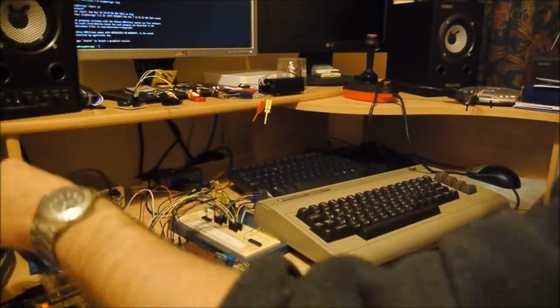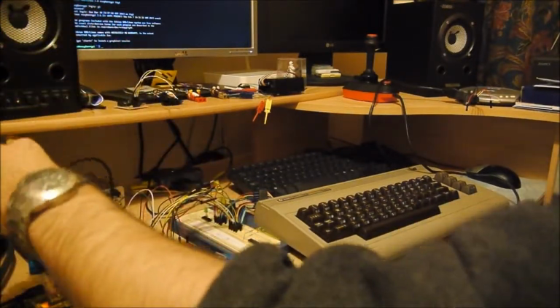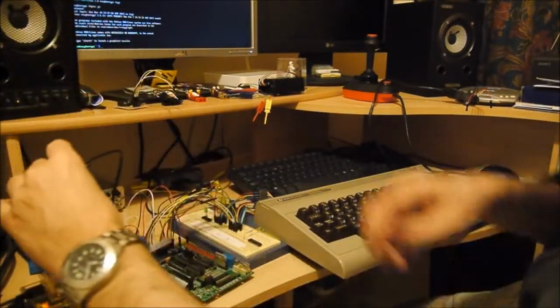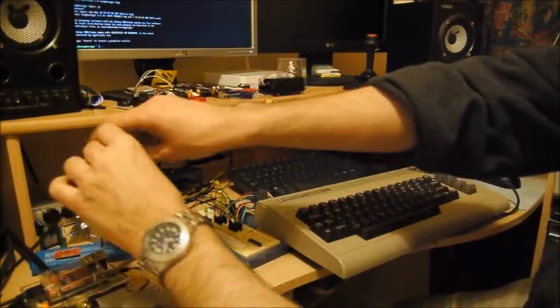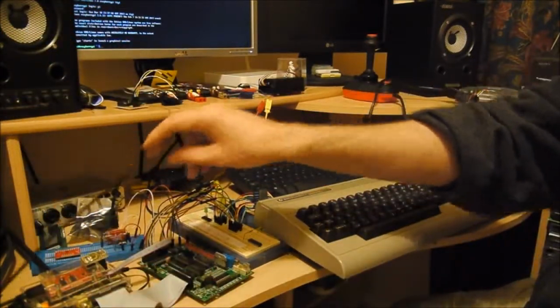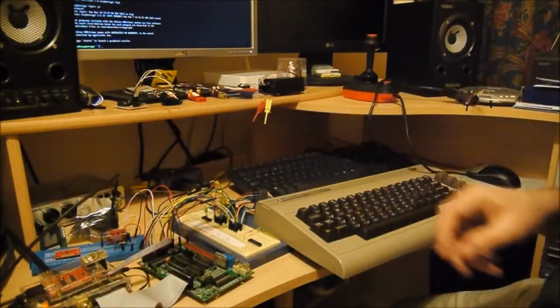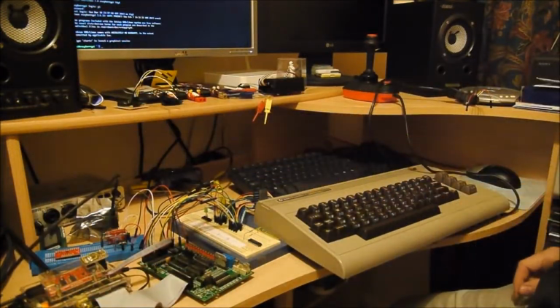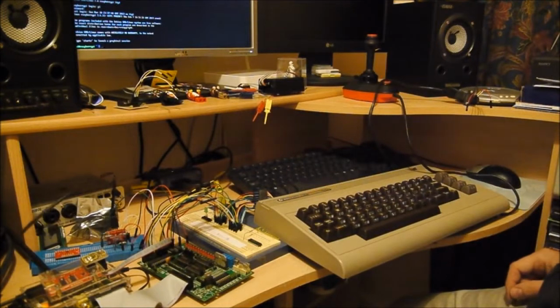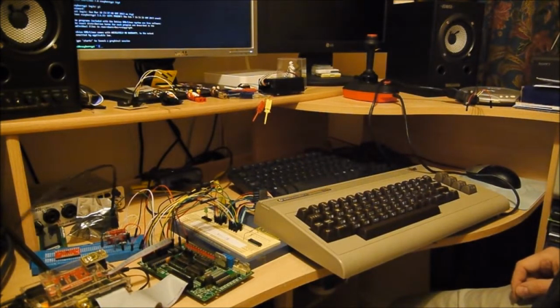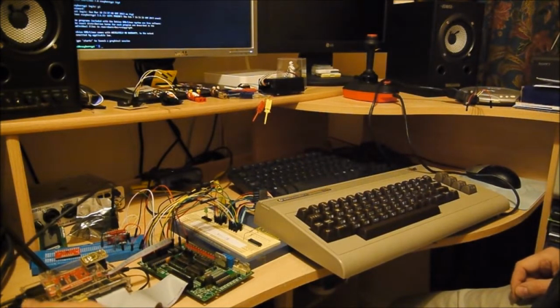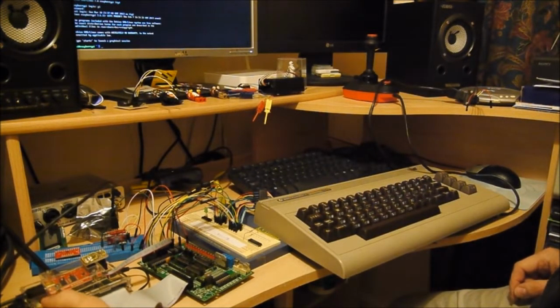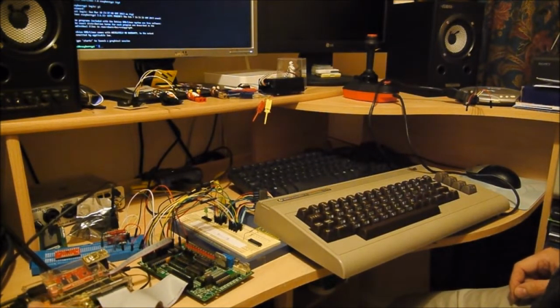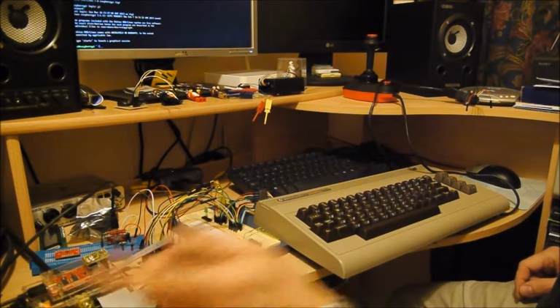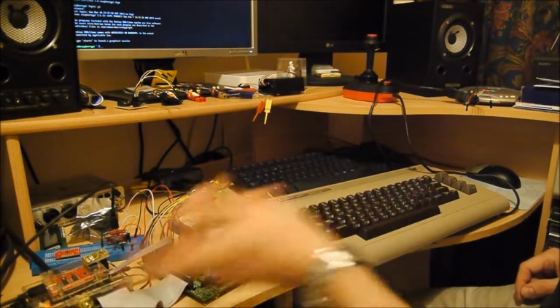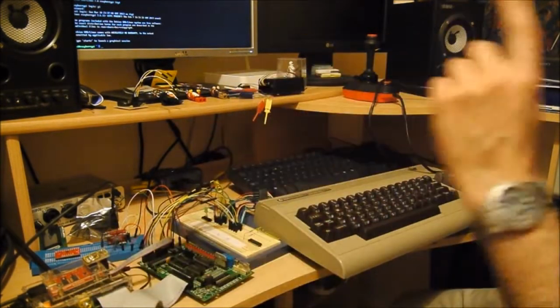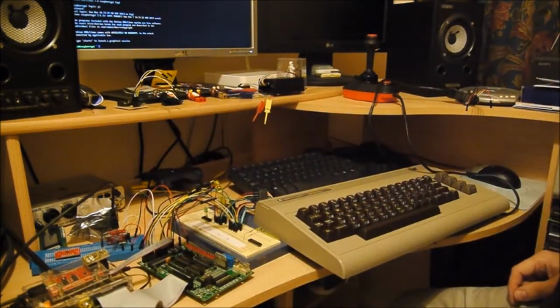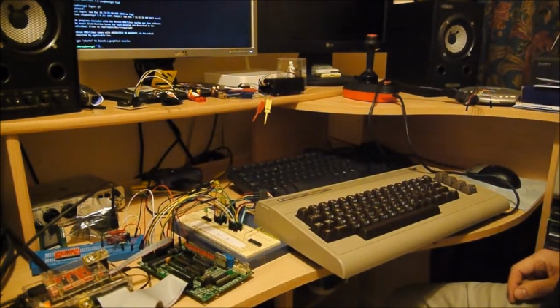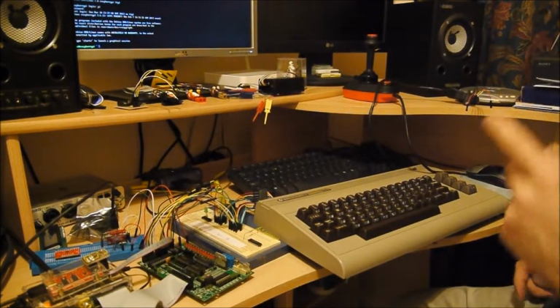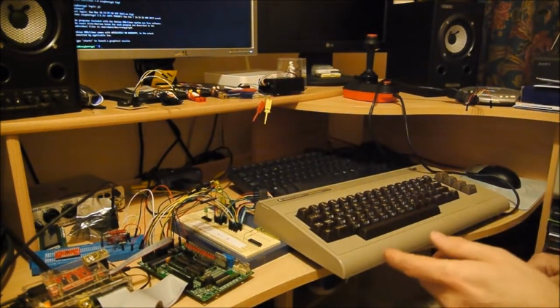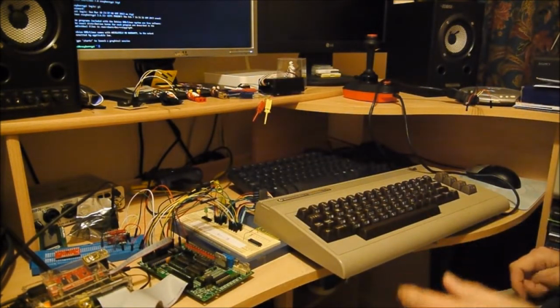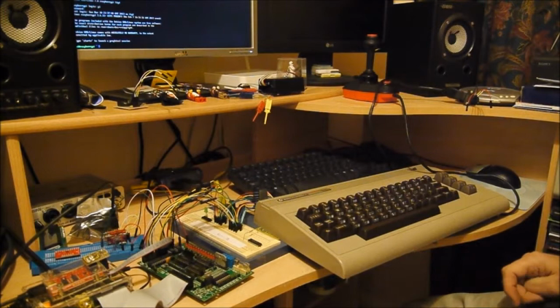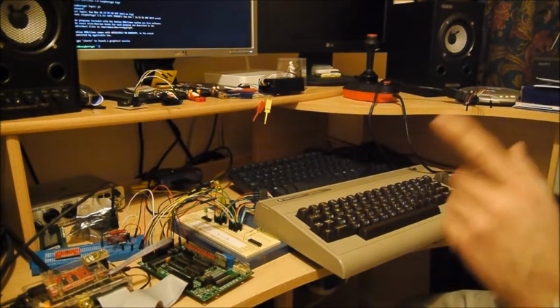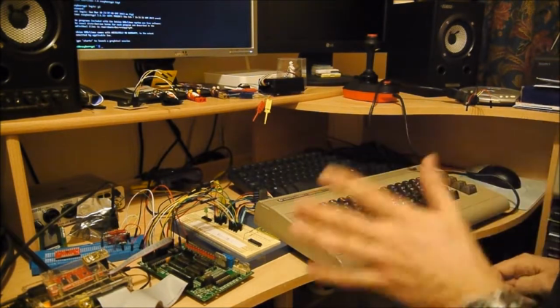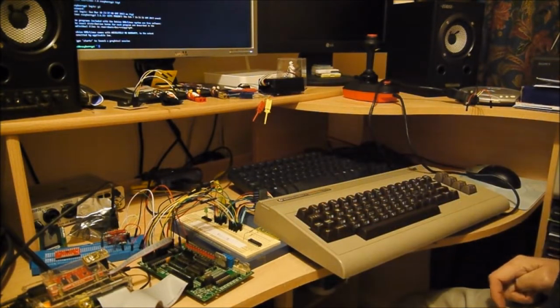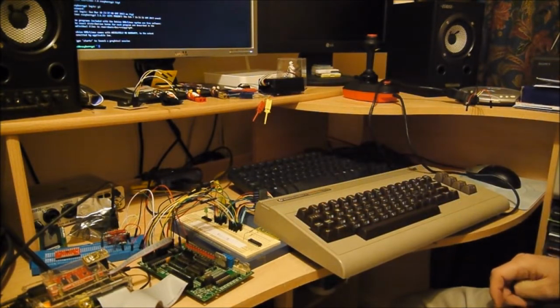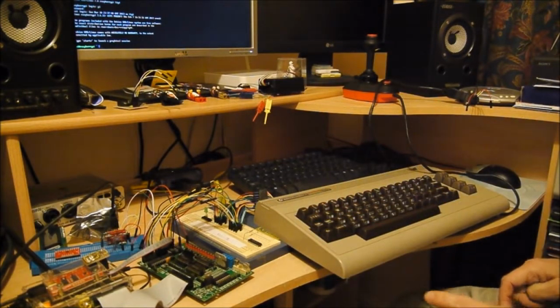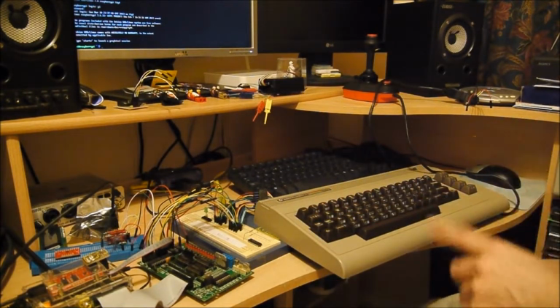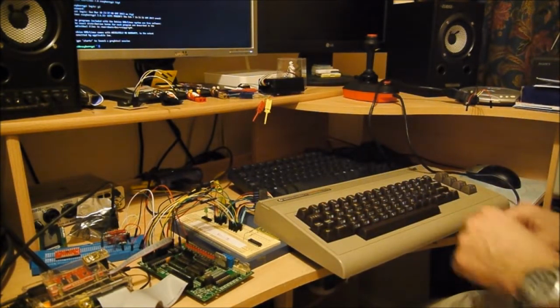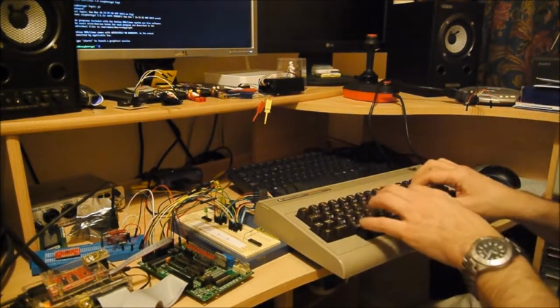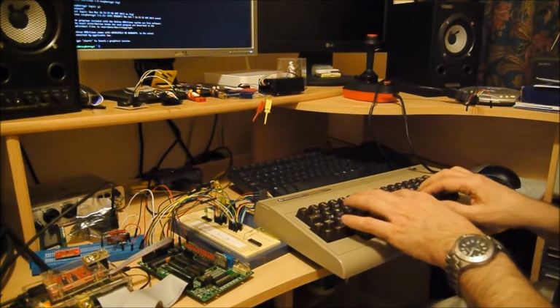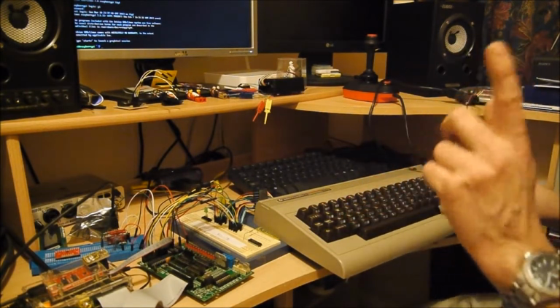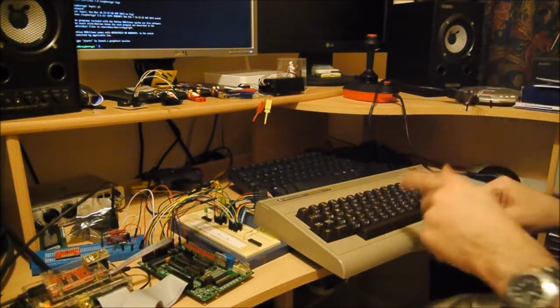That cable there, you can still see, is feeding back into the Raspberry Pi. The Raspberry Pi sees the keyboard as a standard keyboard, and what I can do now is type on this and it will come out on the Raspberry Pi.